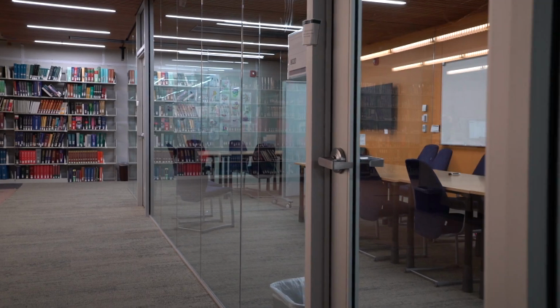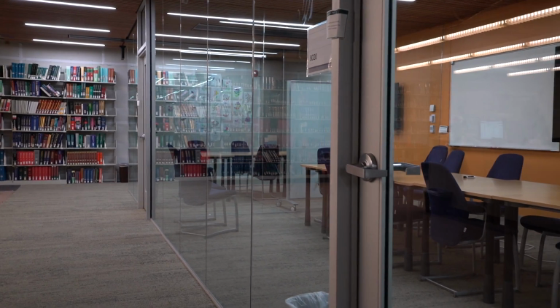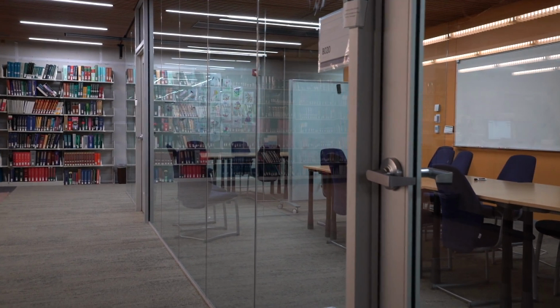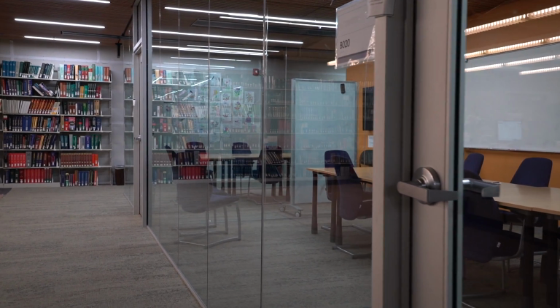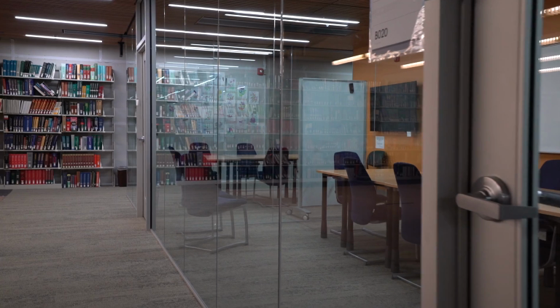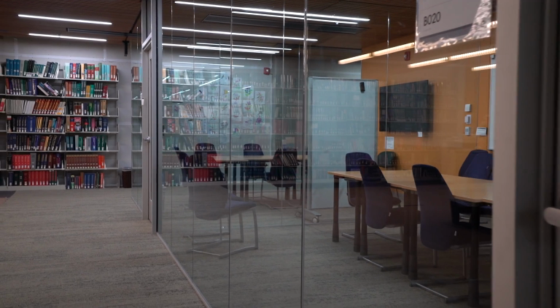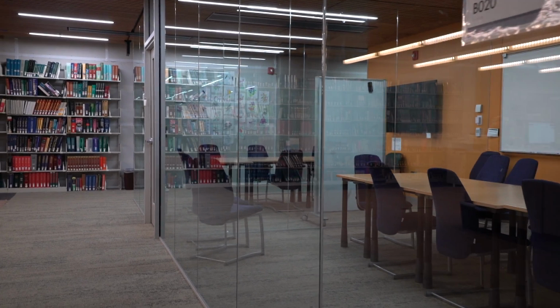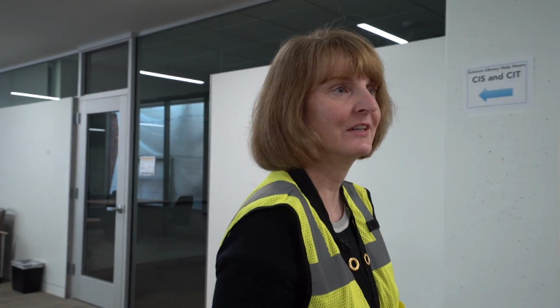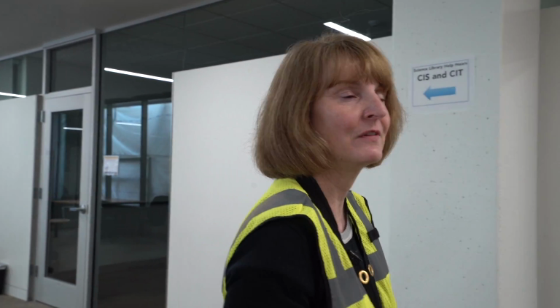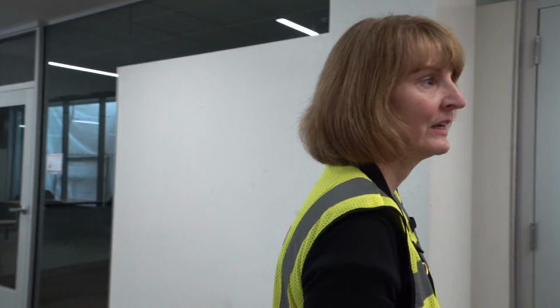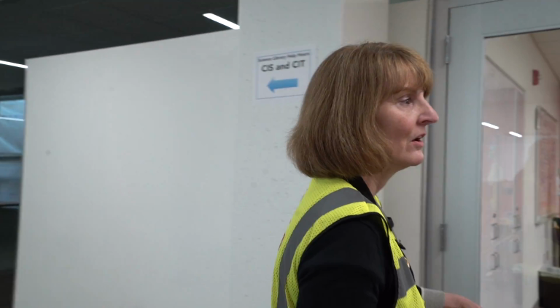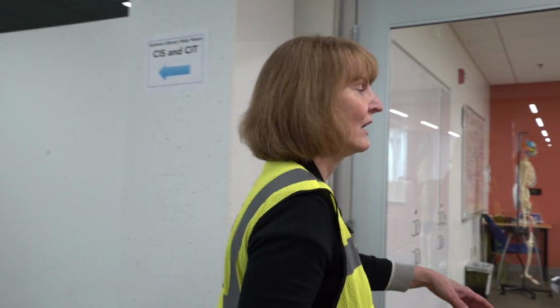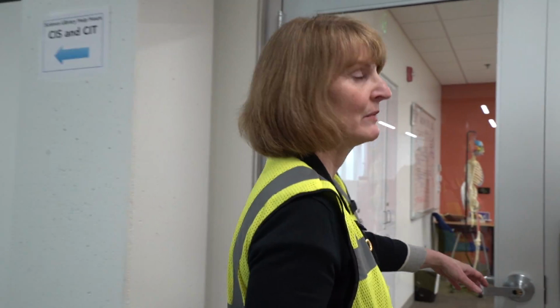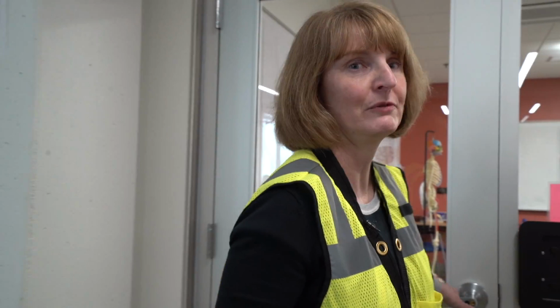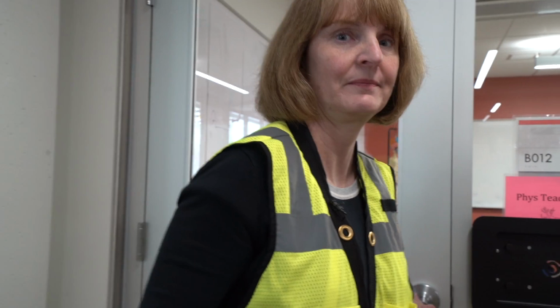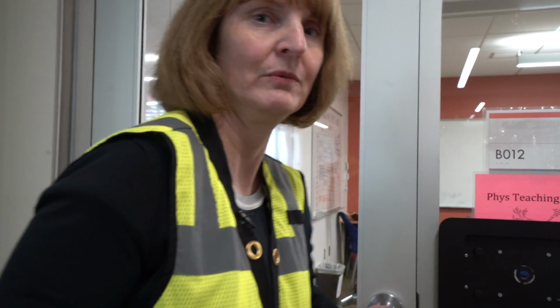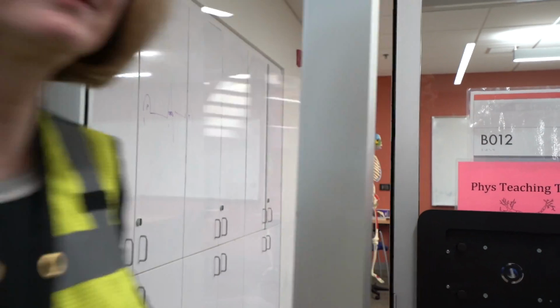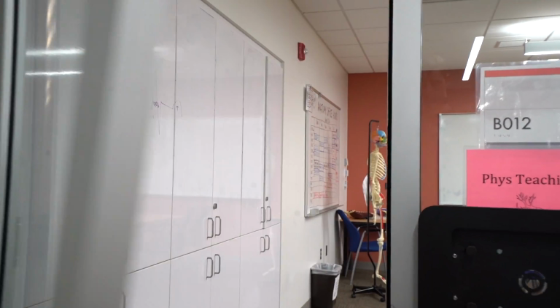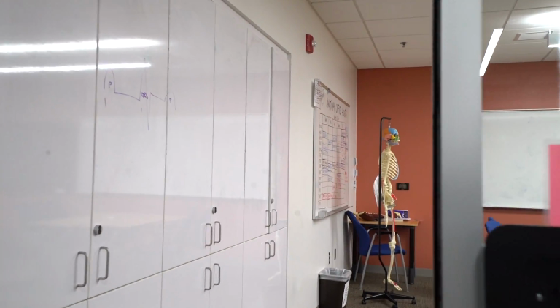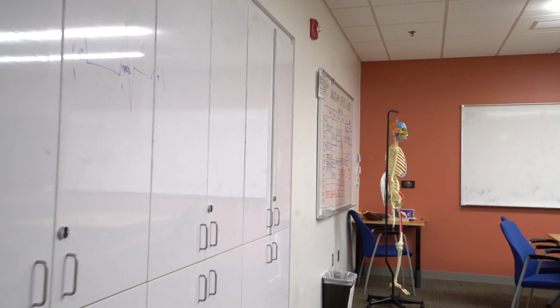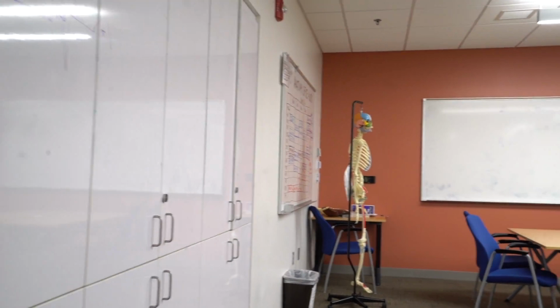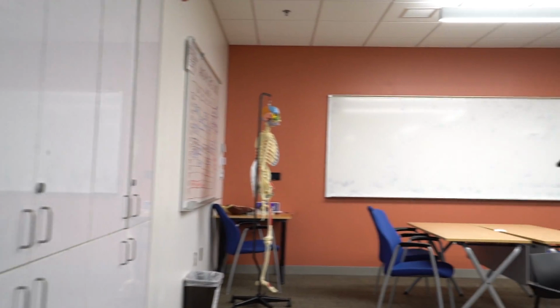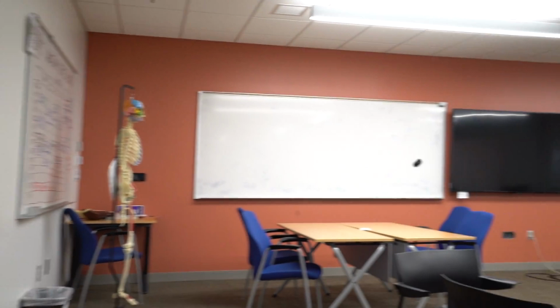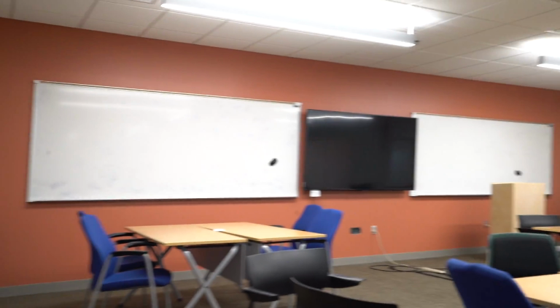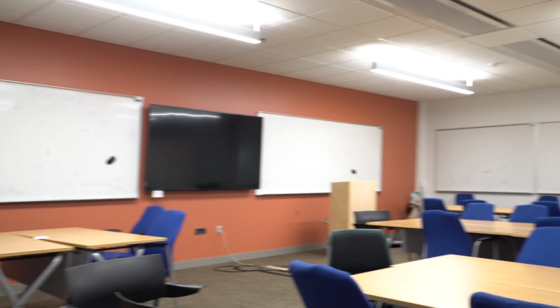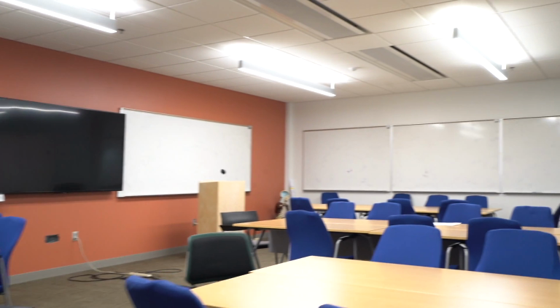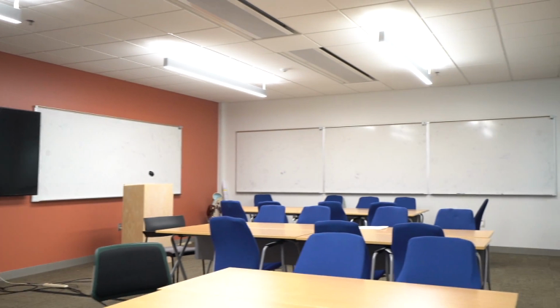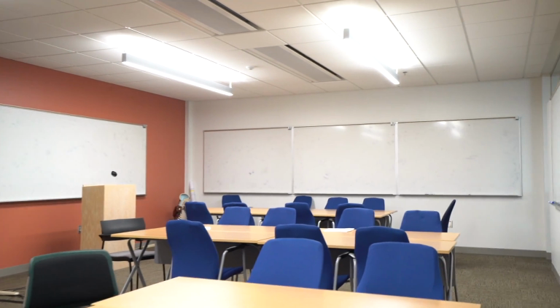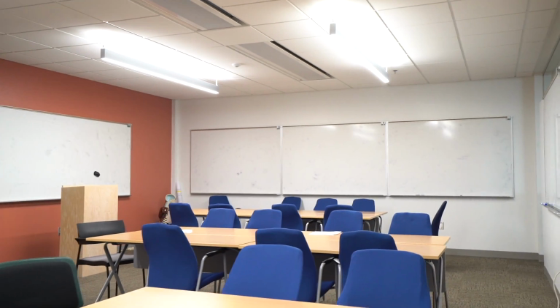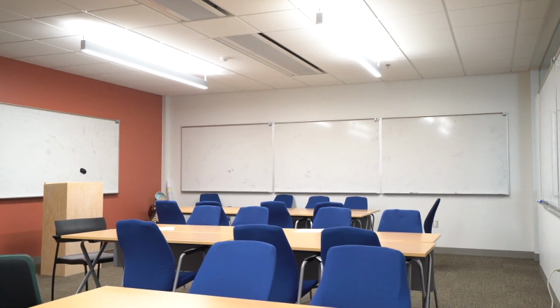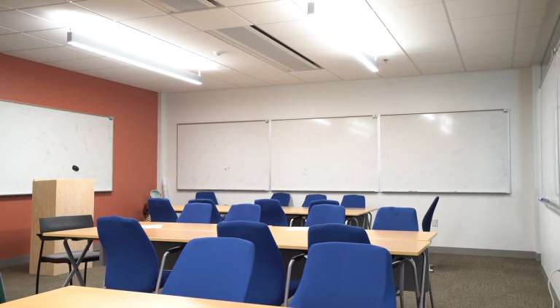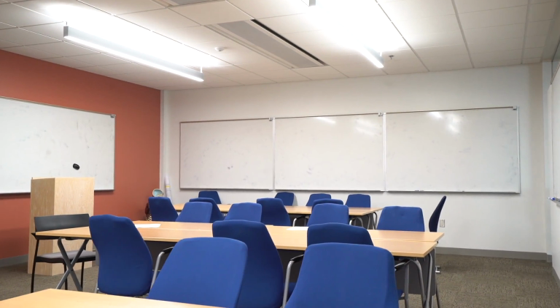We're now in the academic commons. One of the most unique features of the new library are our department study rooms. We have 6 department study rooms: human physiology, biology, chemistry, geology, physics, and computer science. All these rooms were designed based on feedback from students and faculty.